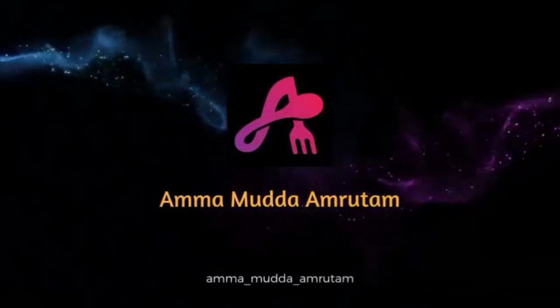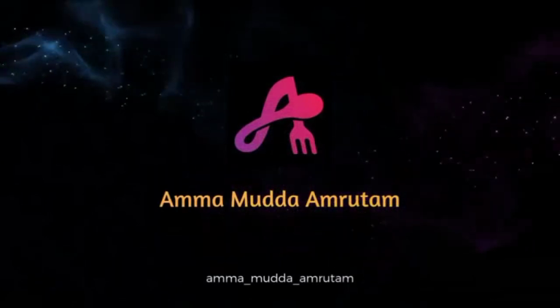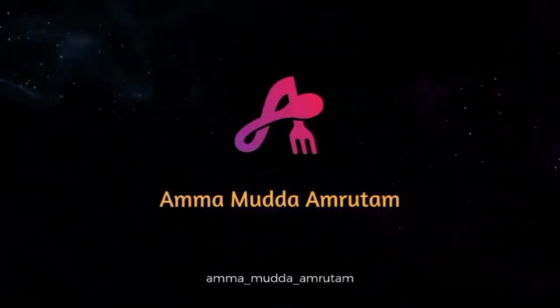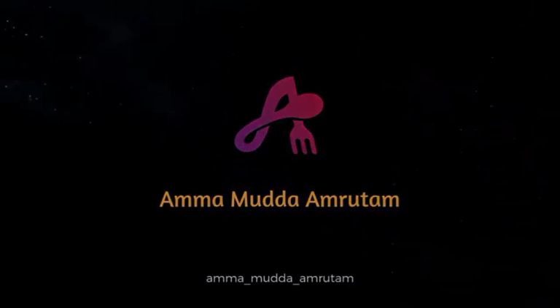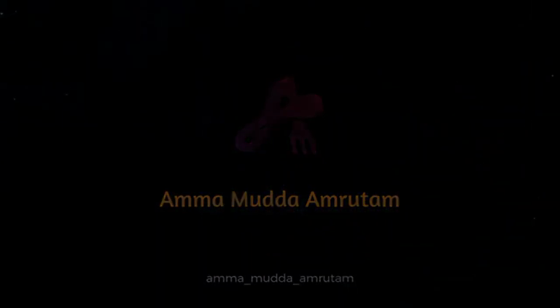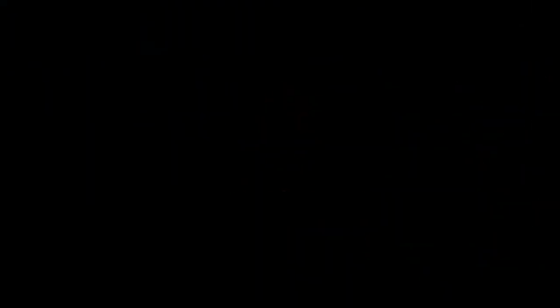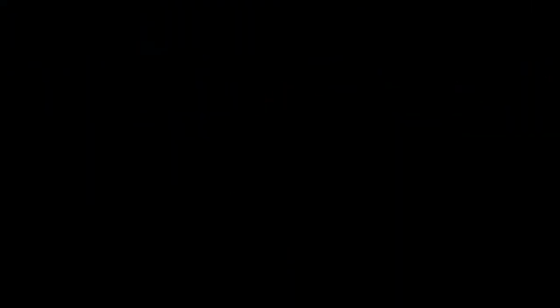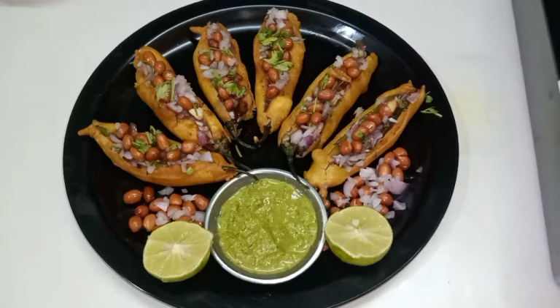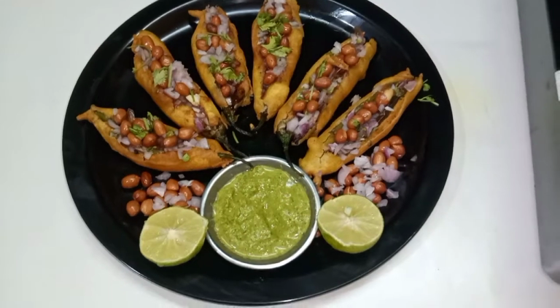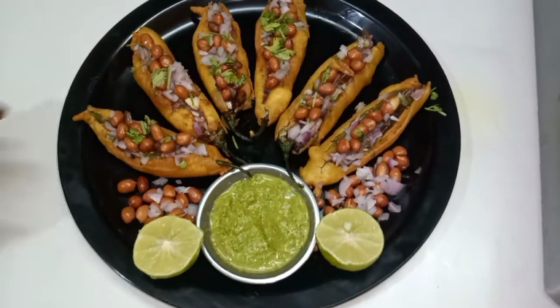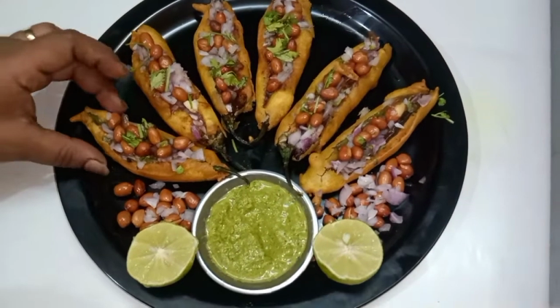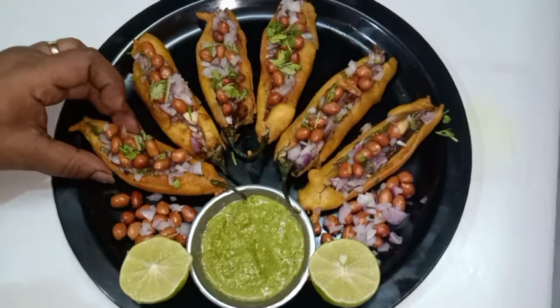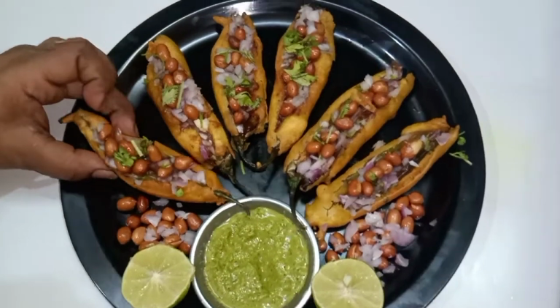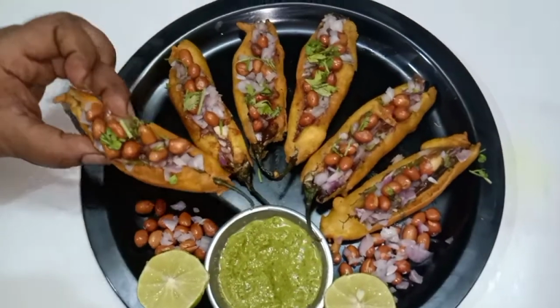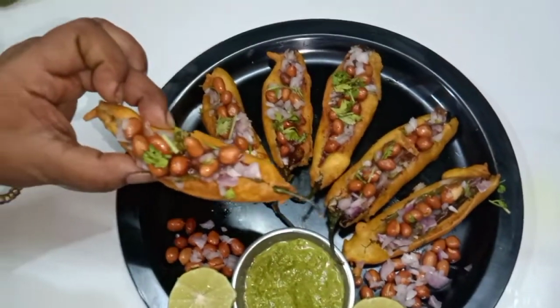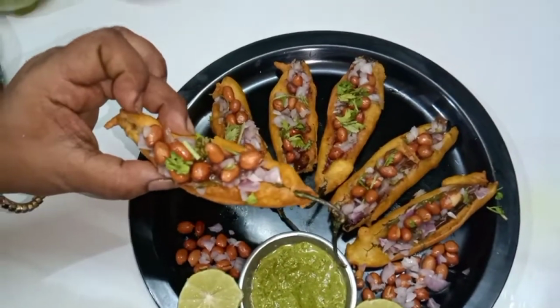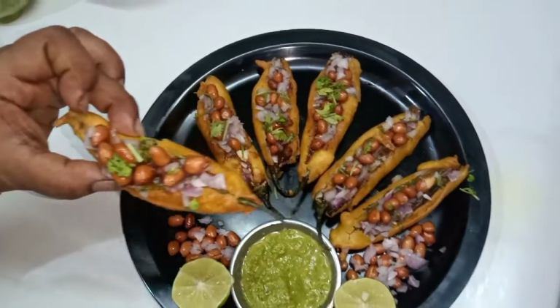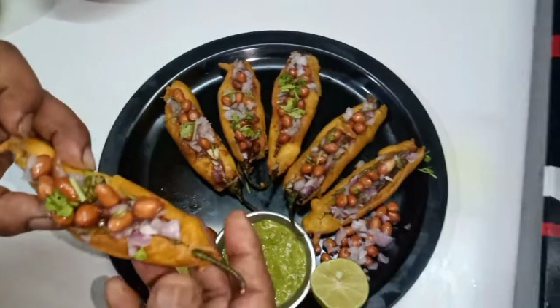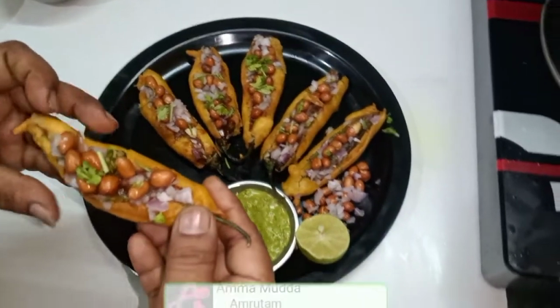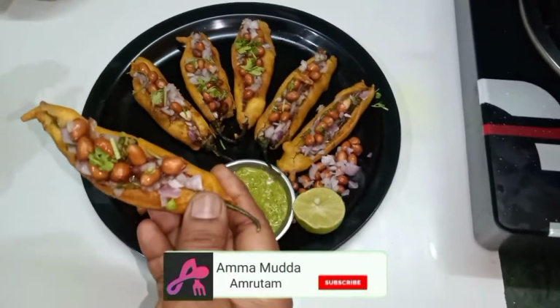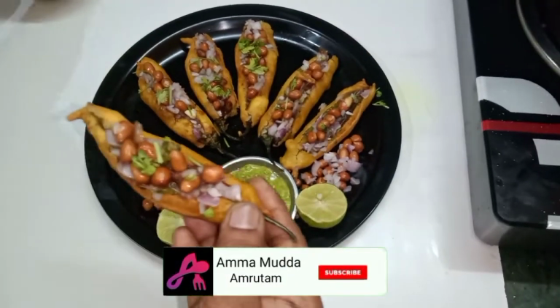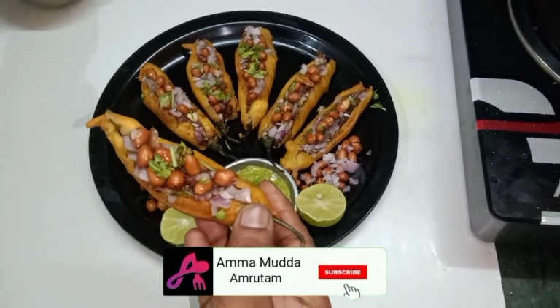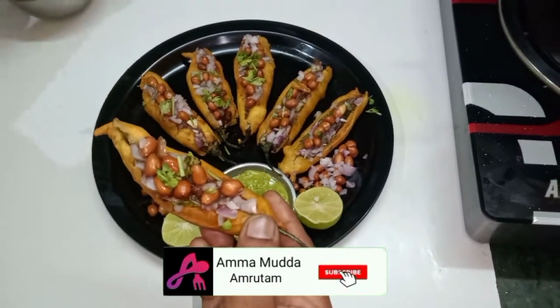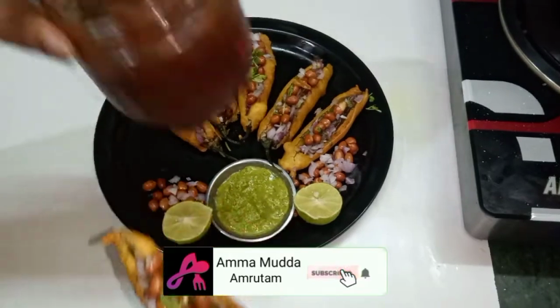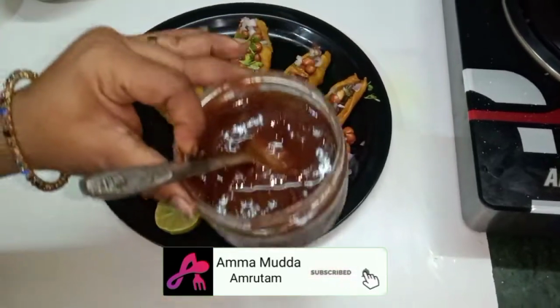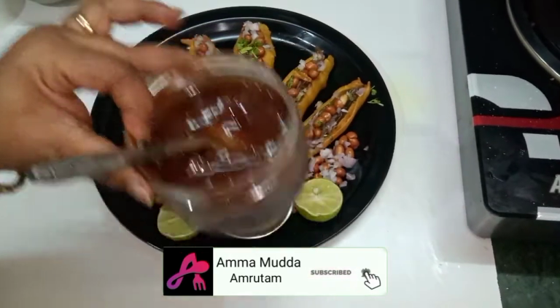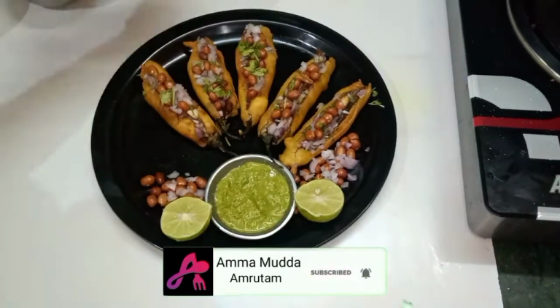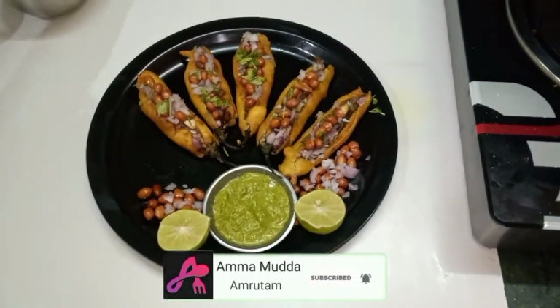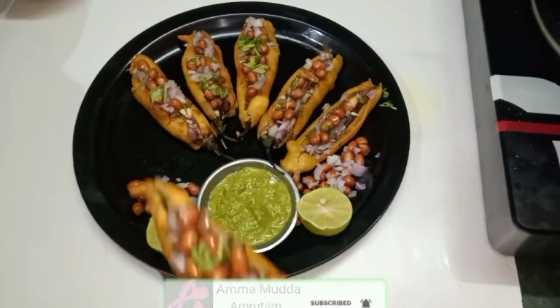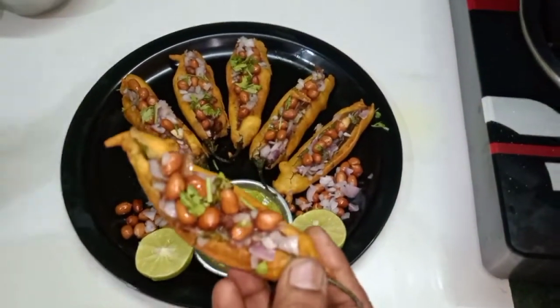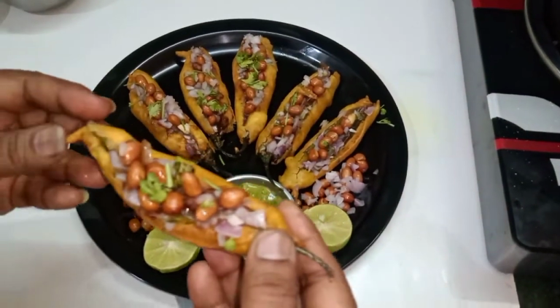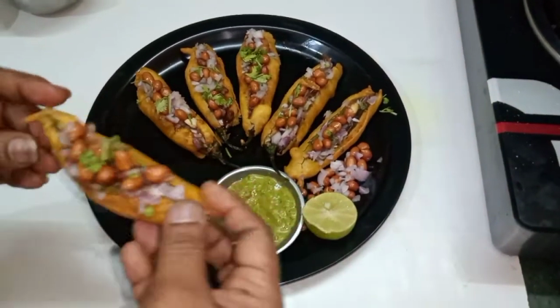Hi friends, welcome to our channel. Today, I am going to show you the meat and milk. The meat and milk is the most important thing, and I will show you the meat and milk in my channel.